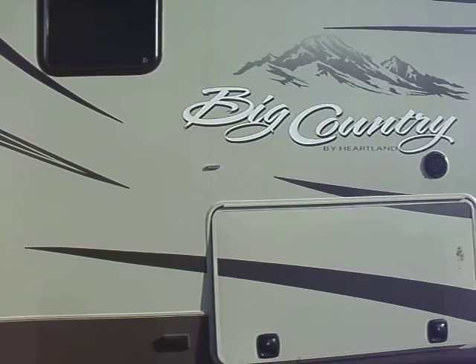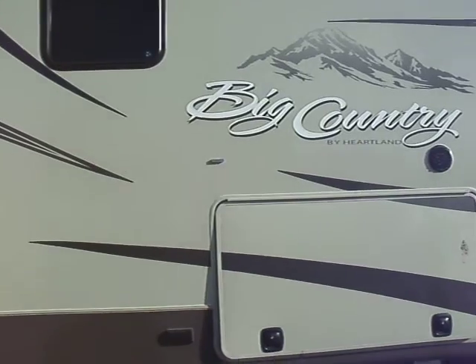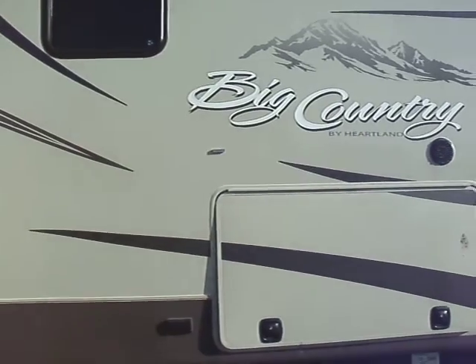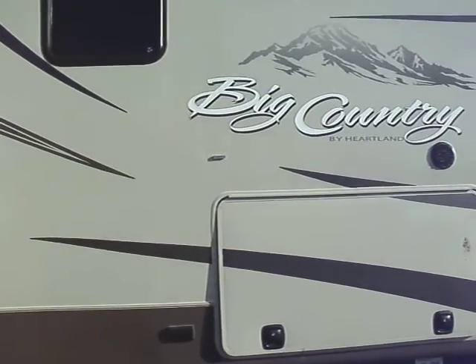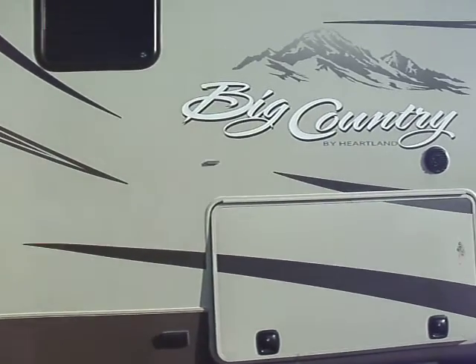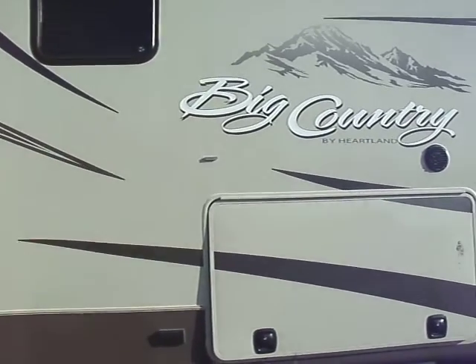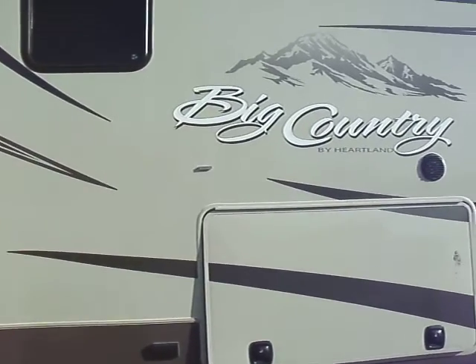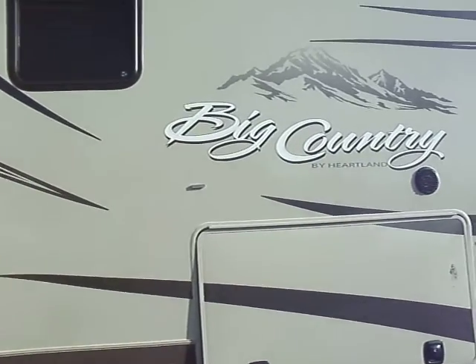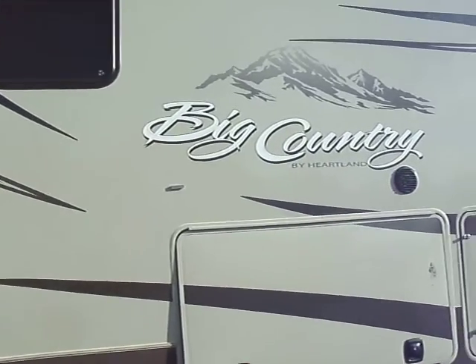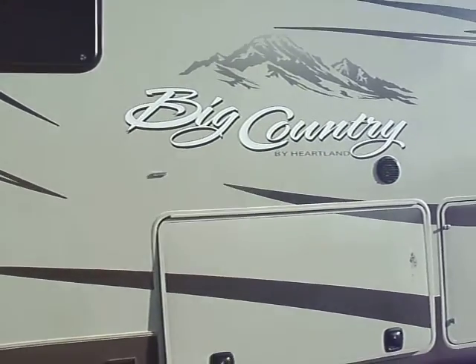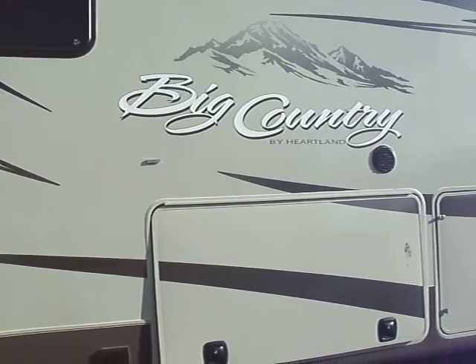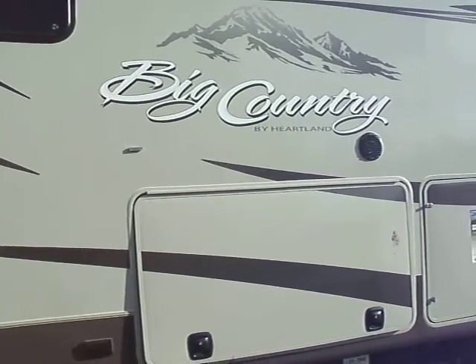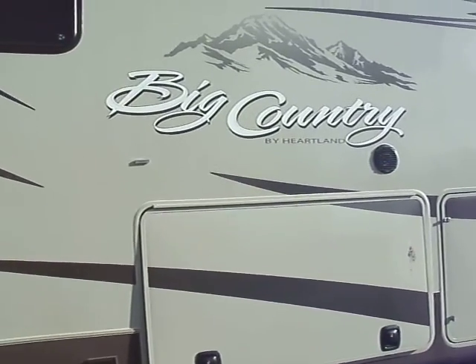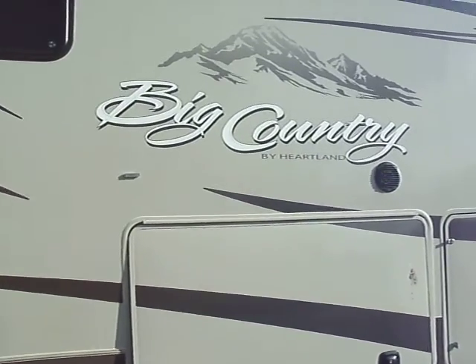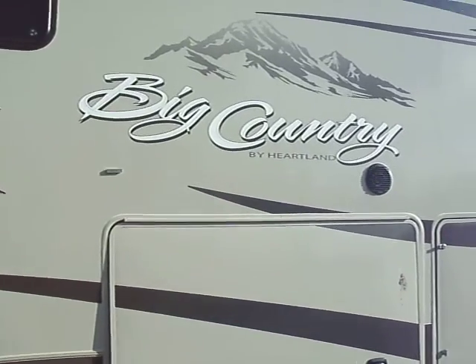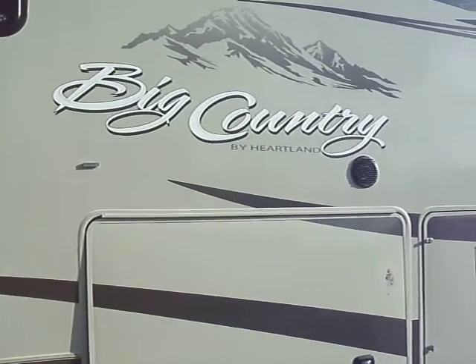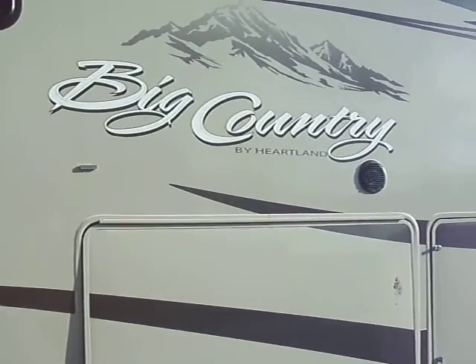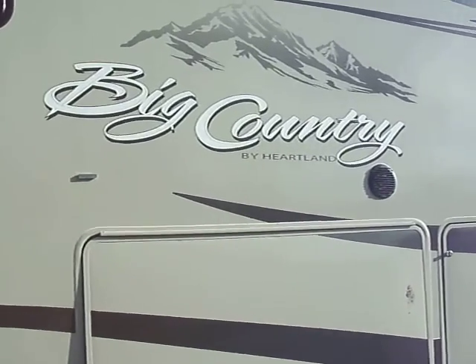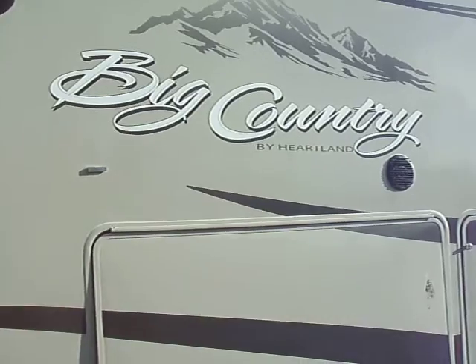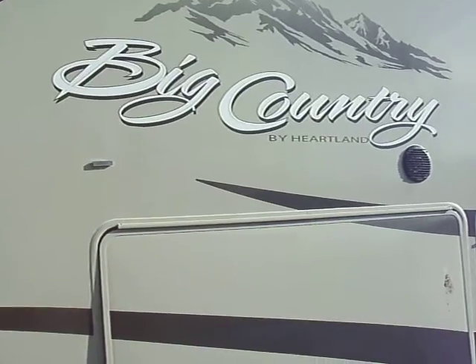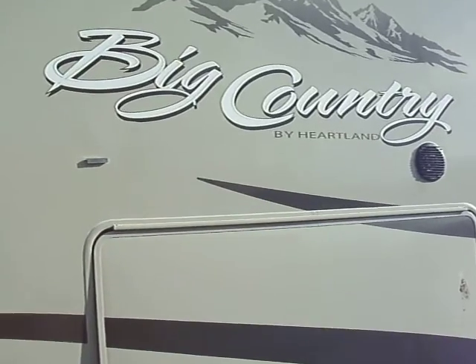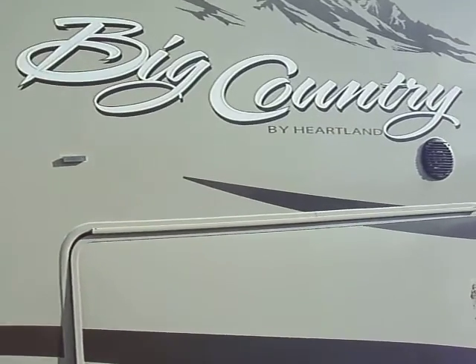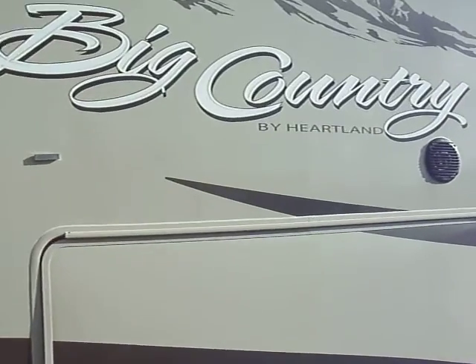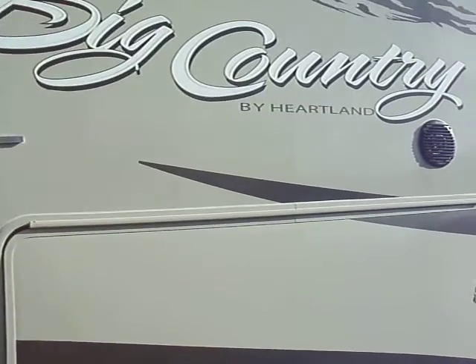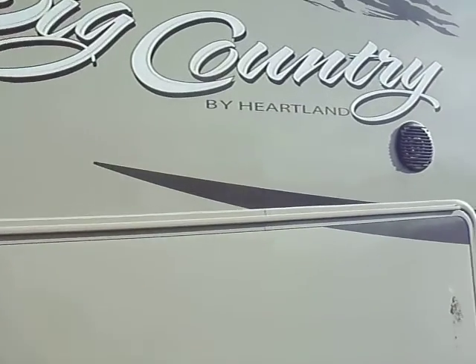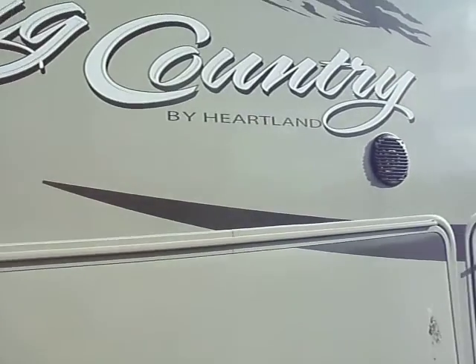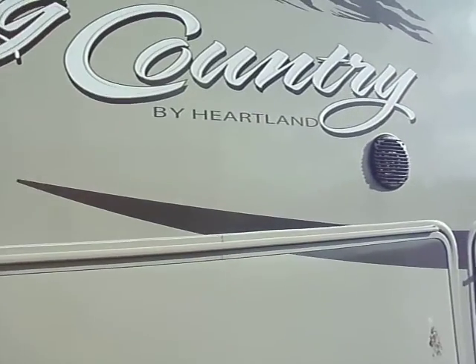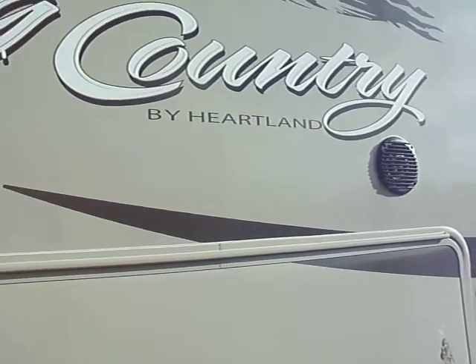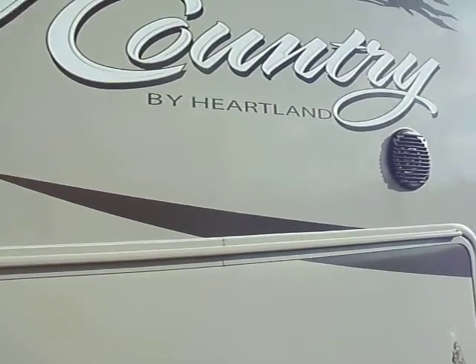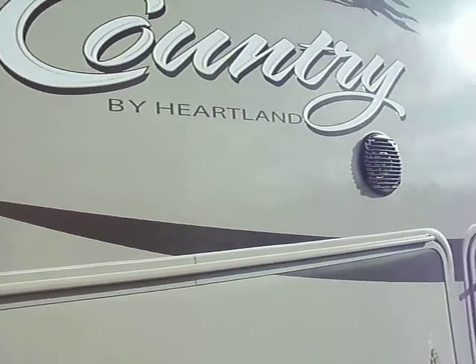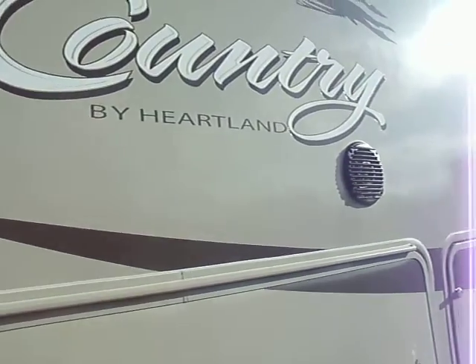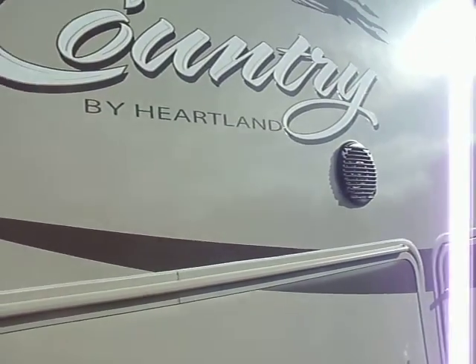Hey, this is Jerry from McDowell RV, www.mcdowellrv.com. This is a 2012 Big Country made by Heartland.